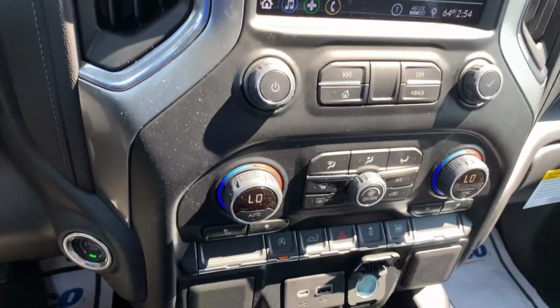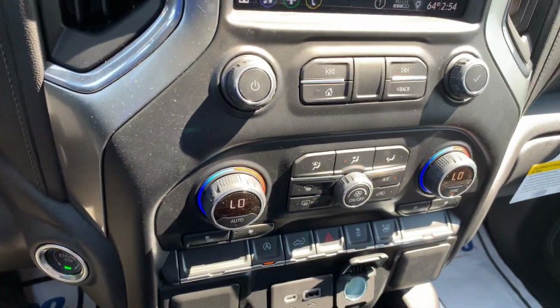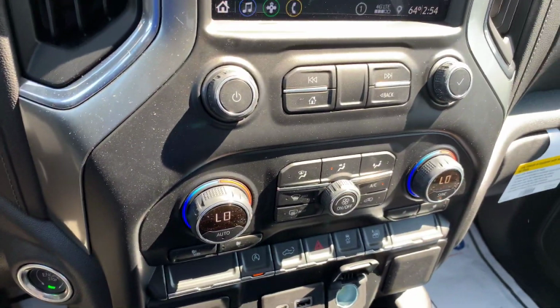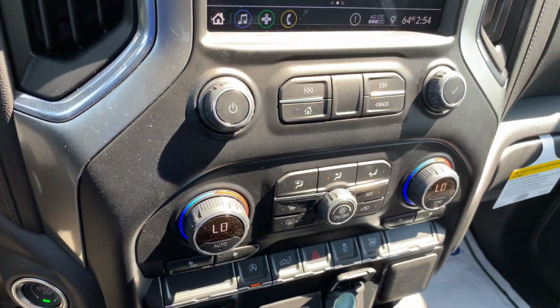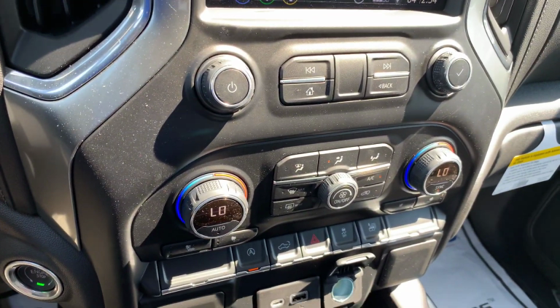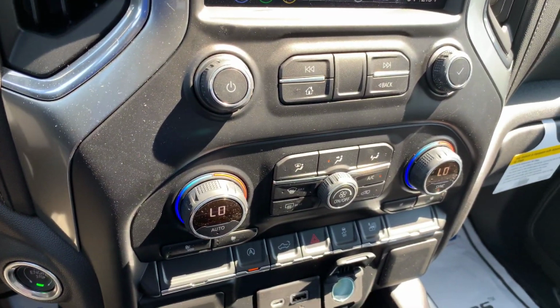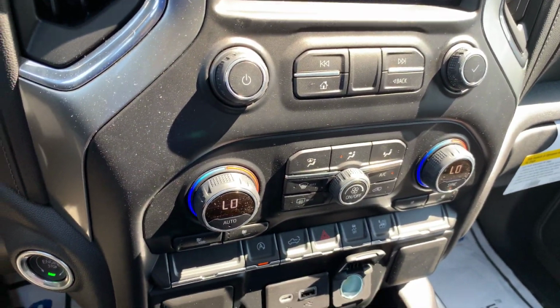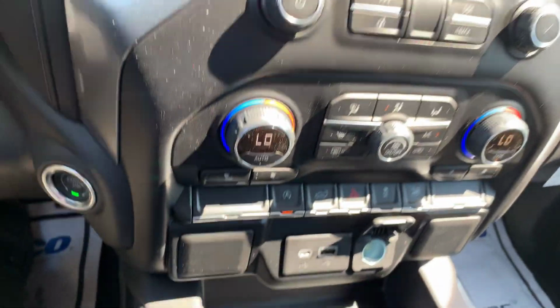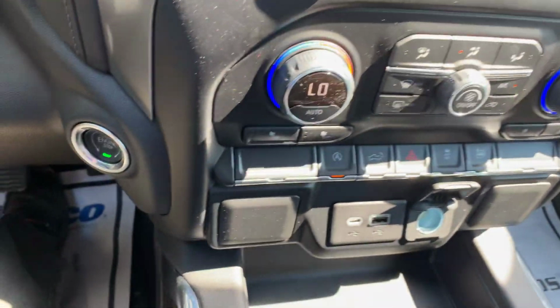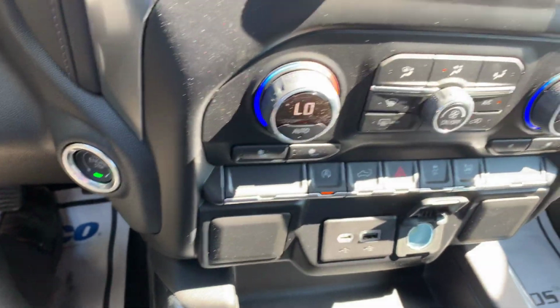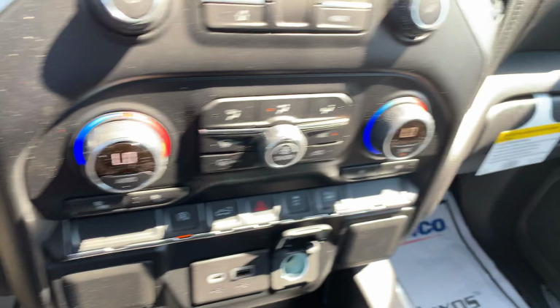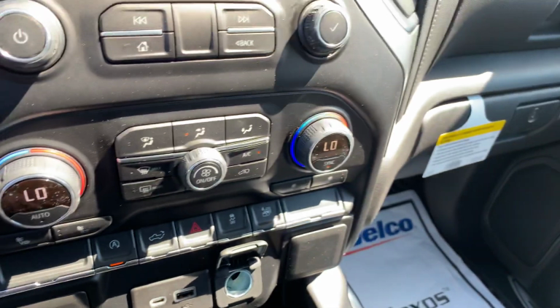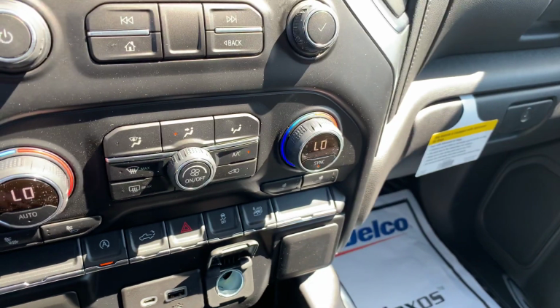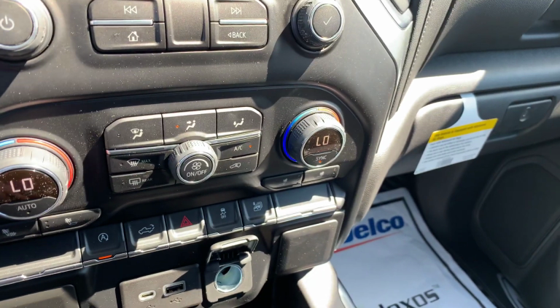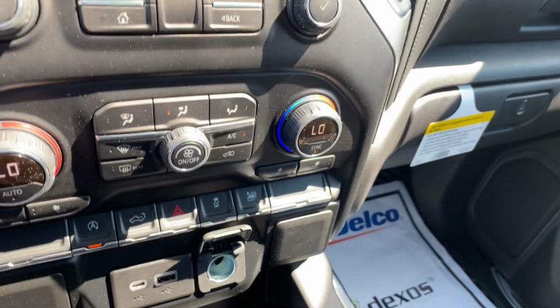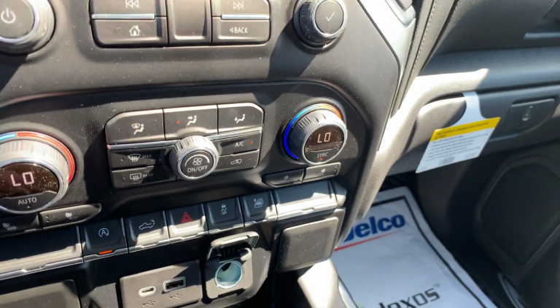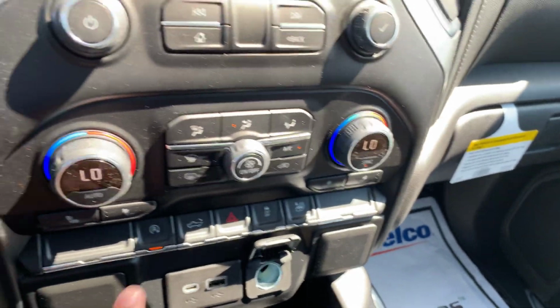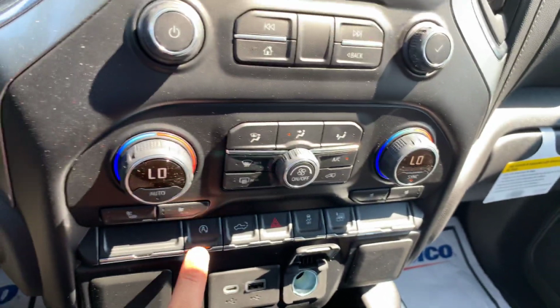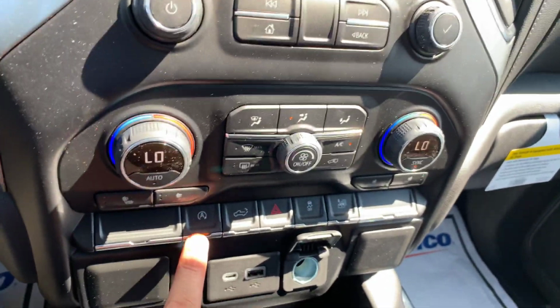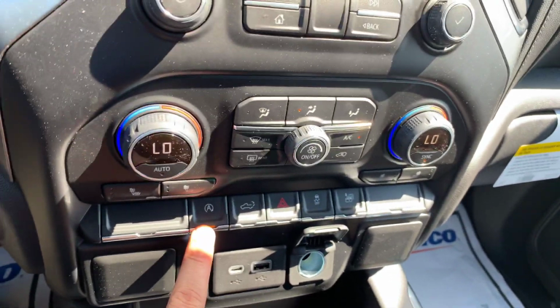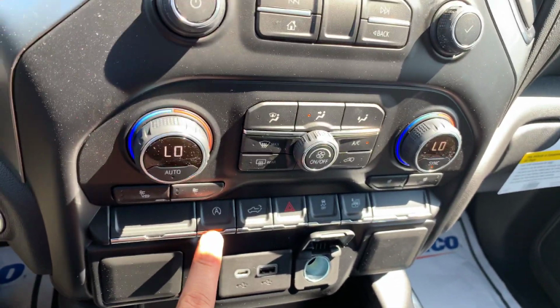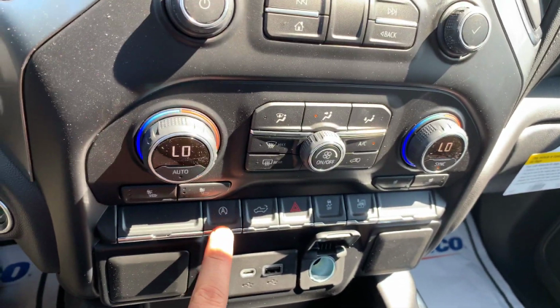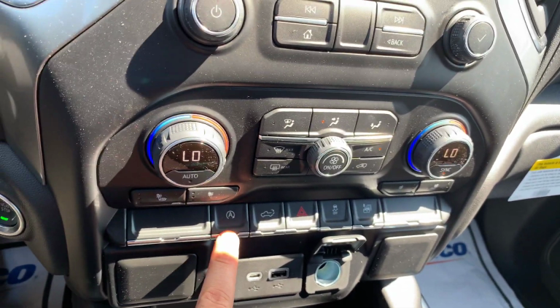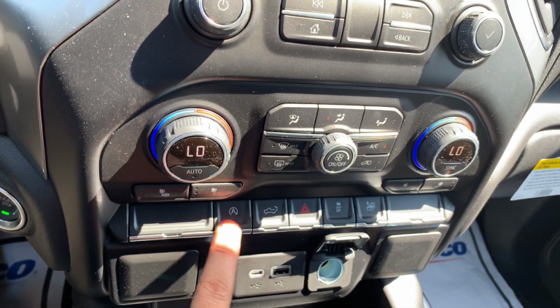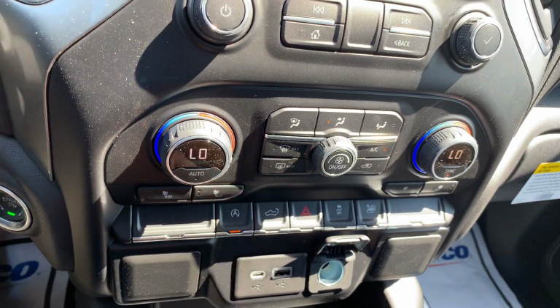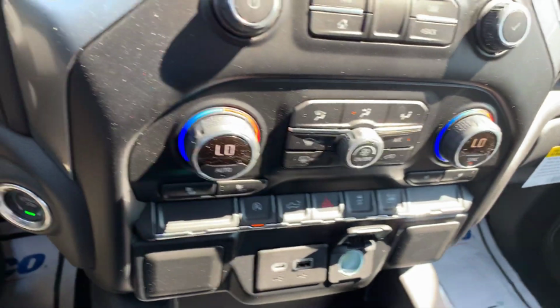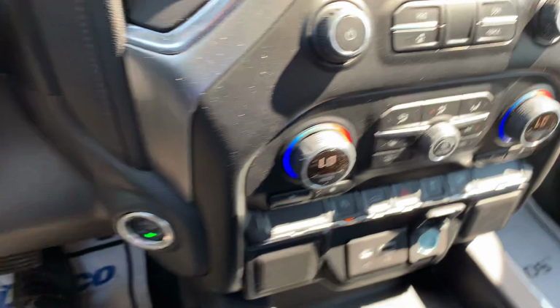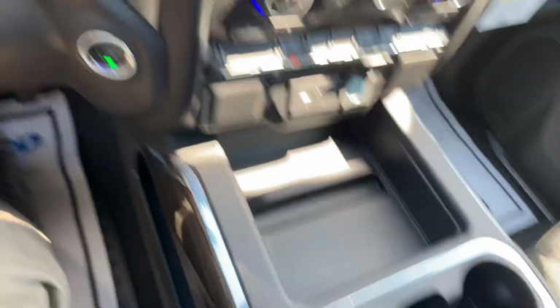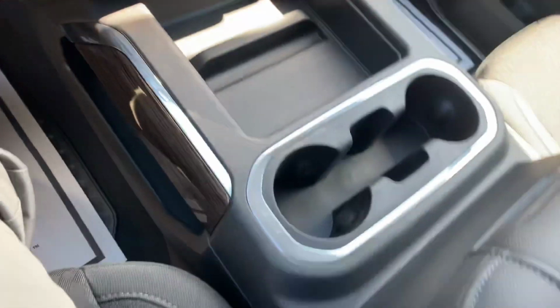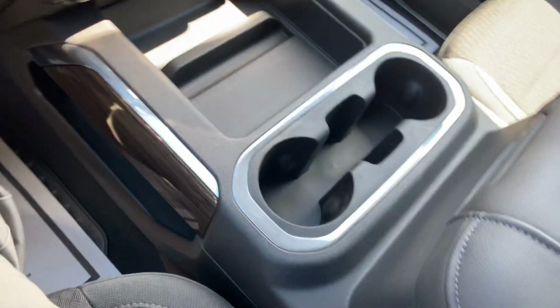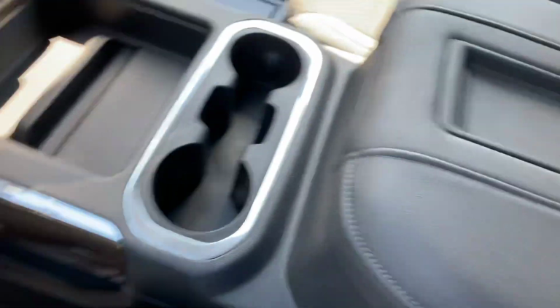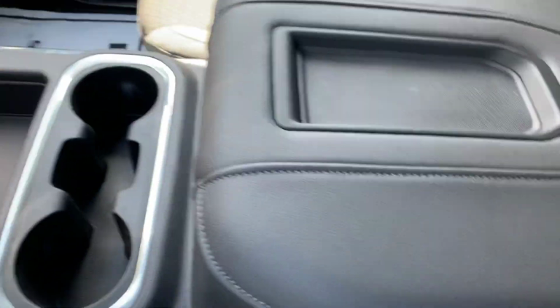It also has dual-zone climate control, as well as heated front seats. You have the option to turn off the auto stop-start technology. Nice center console.